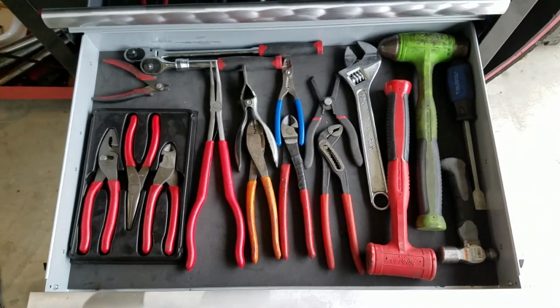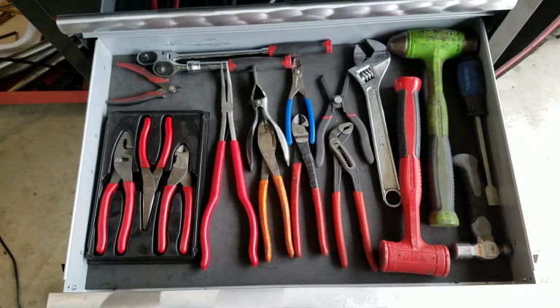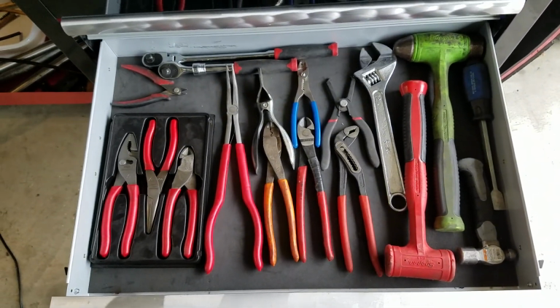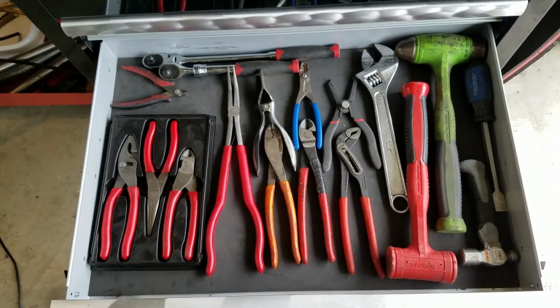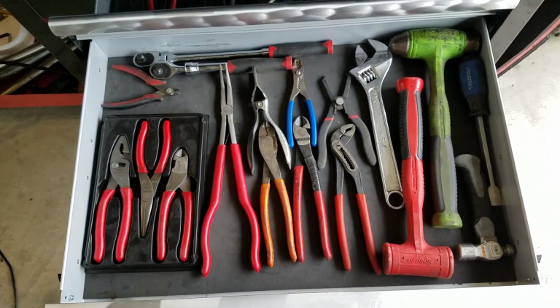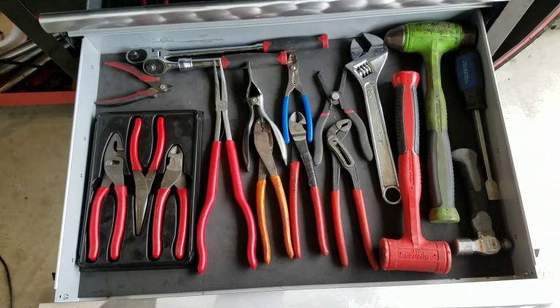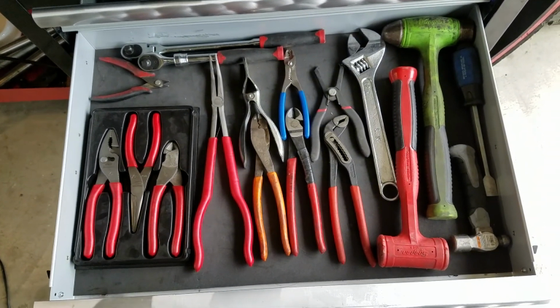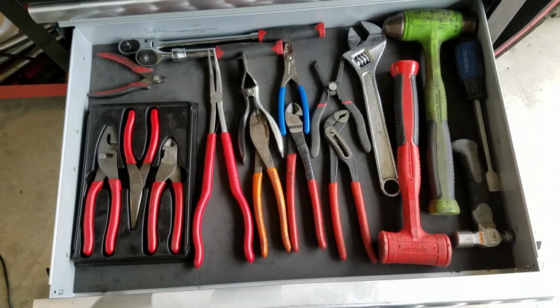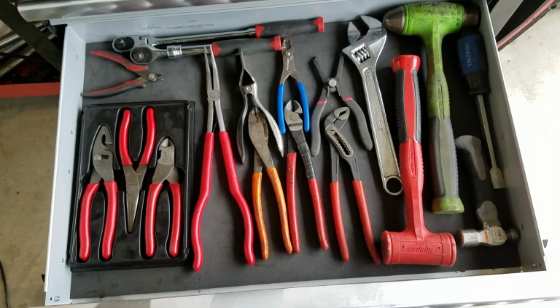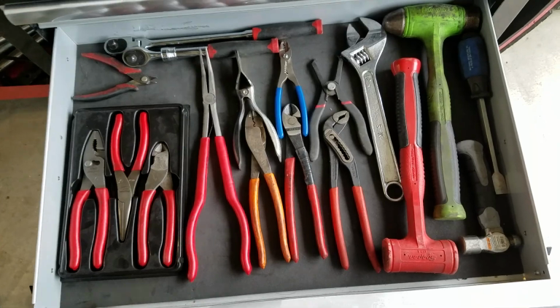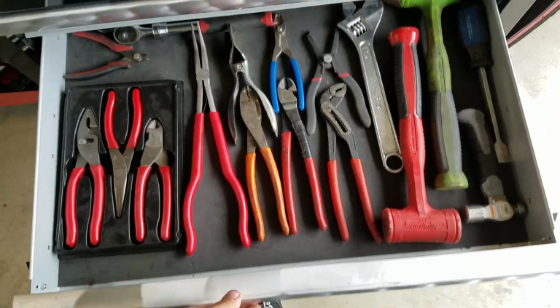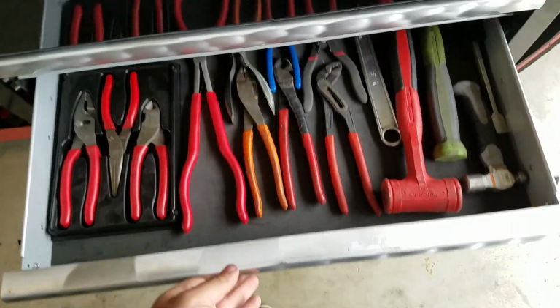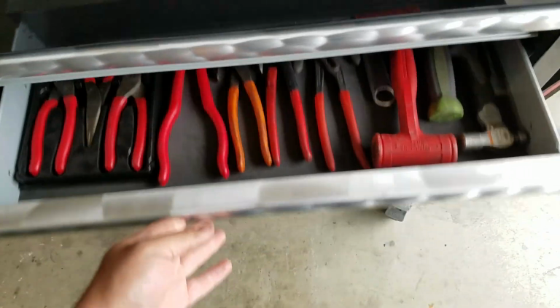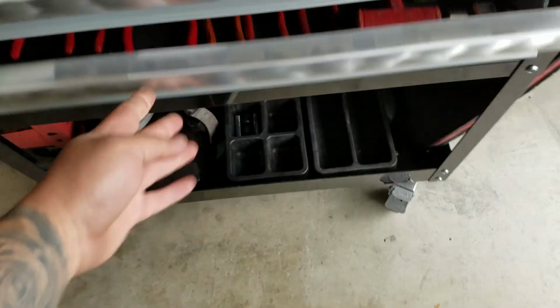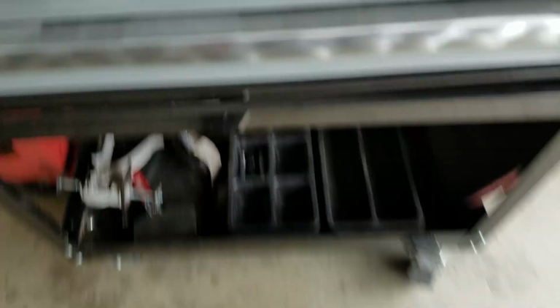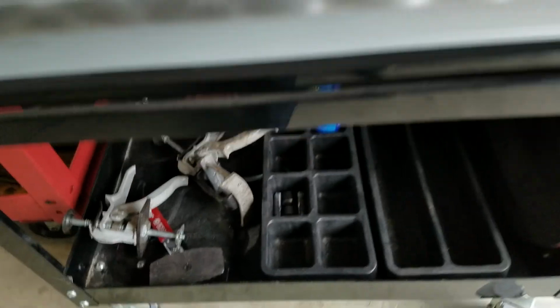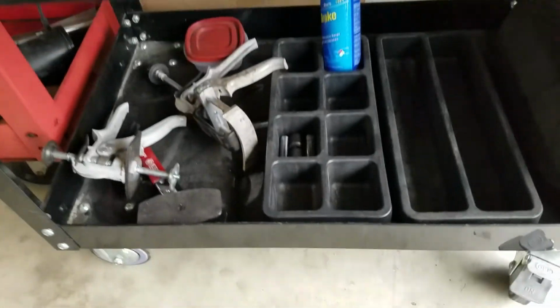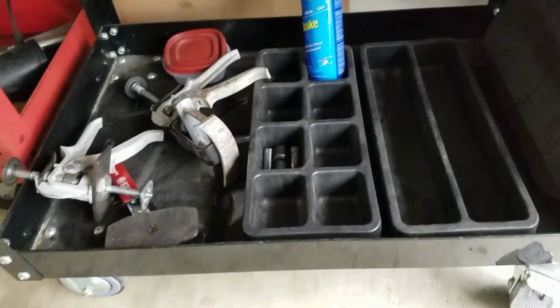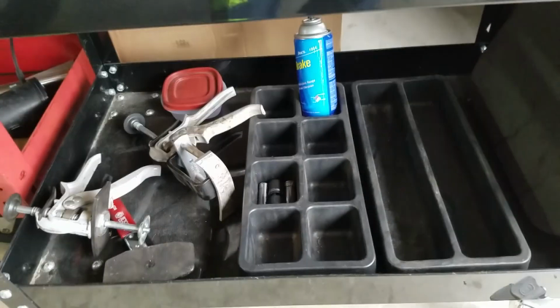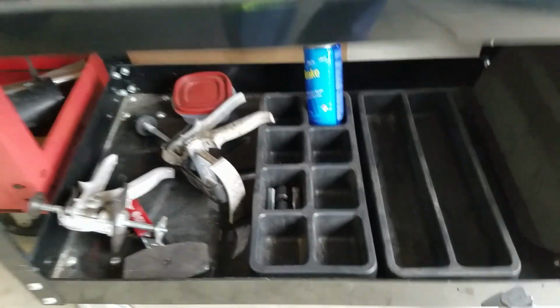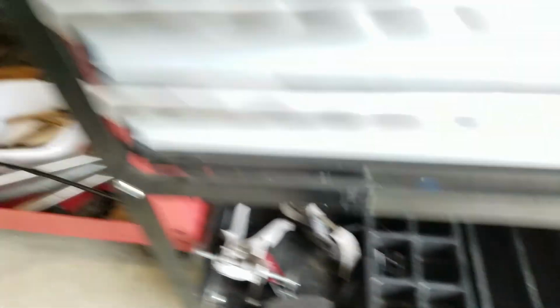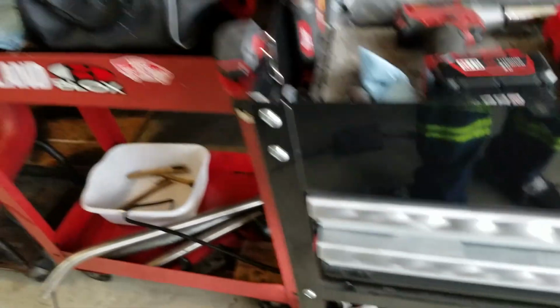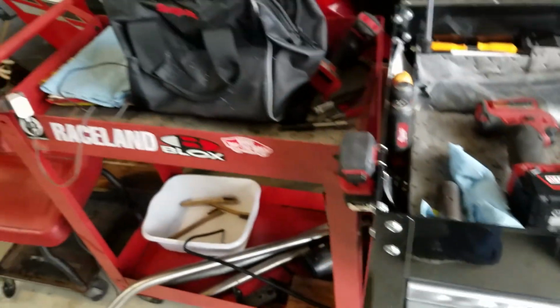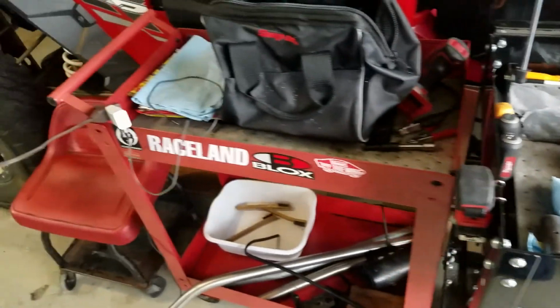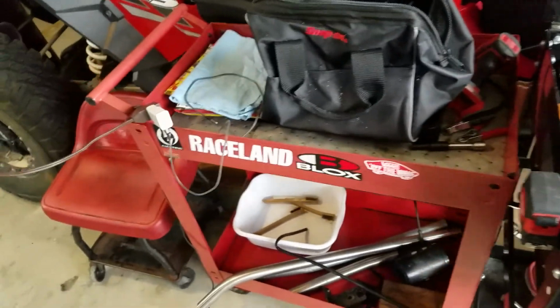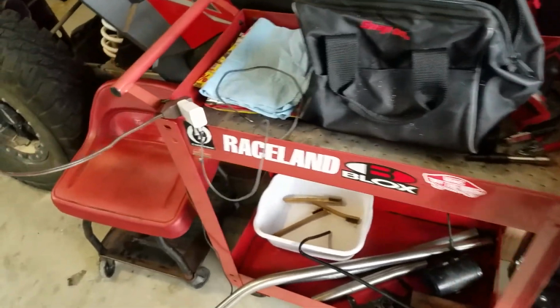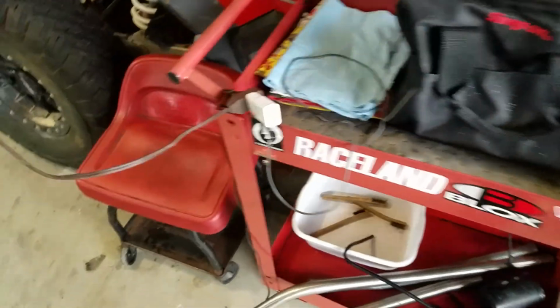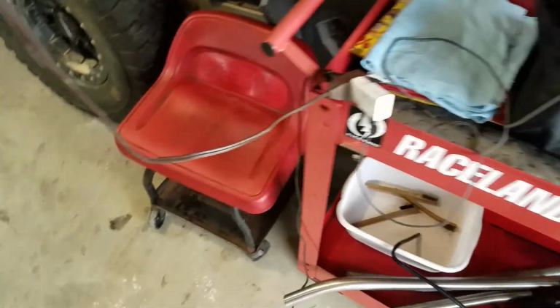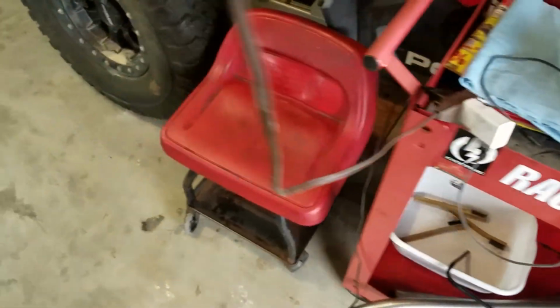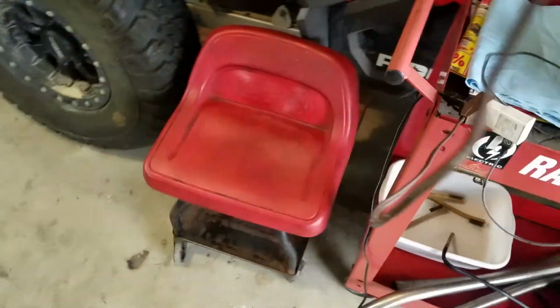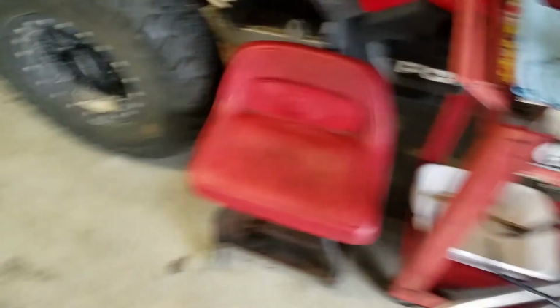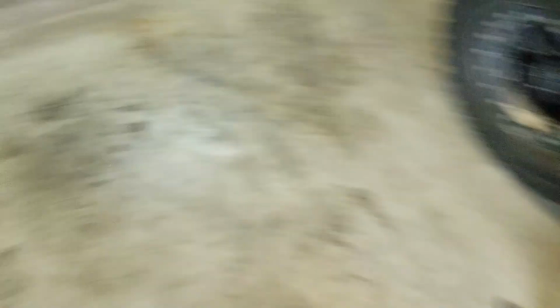Some pliers, hammers. Brake job tools. Extra cart. Brake job chair.